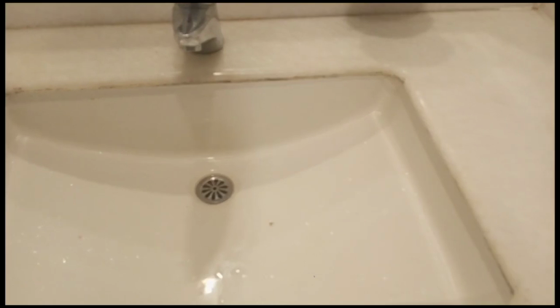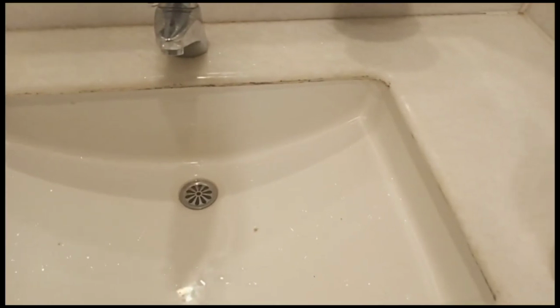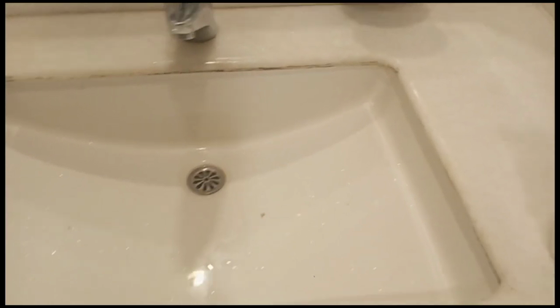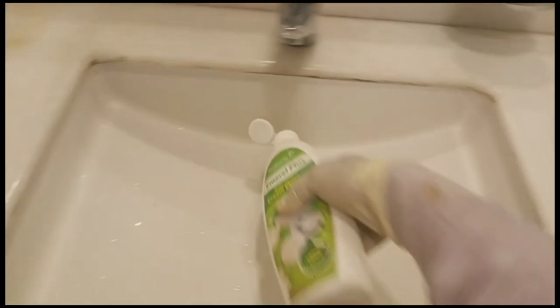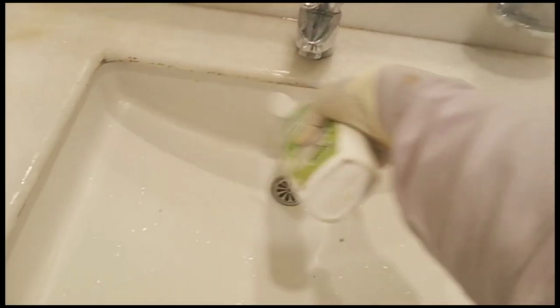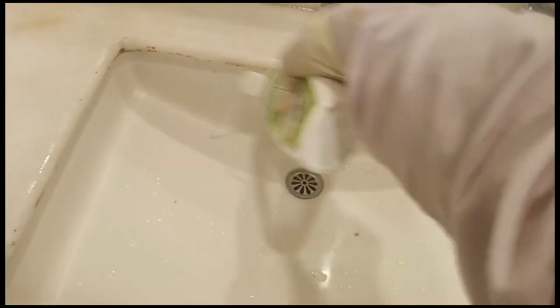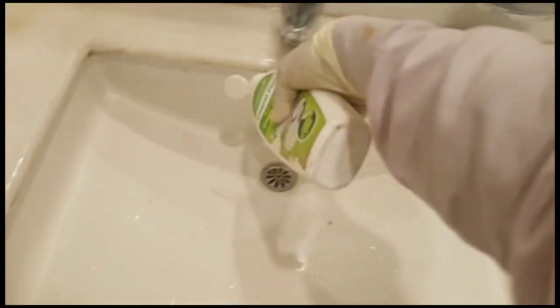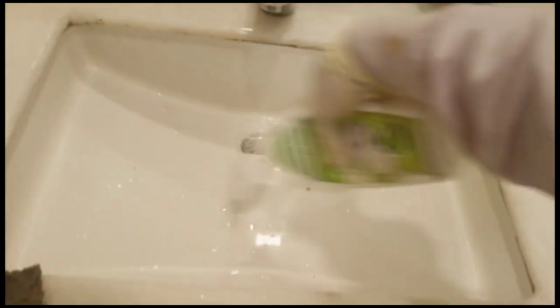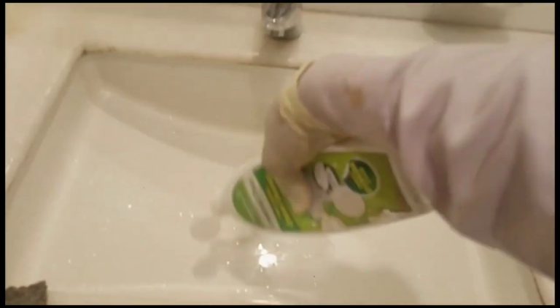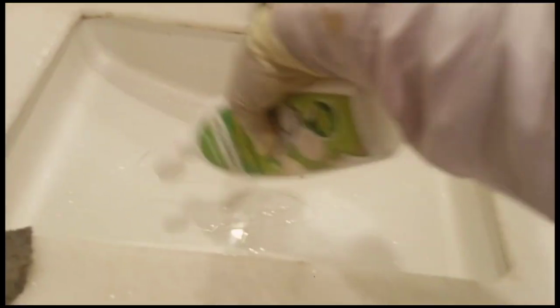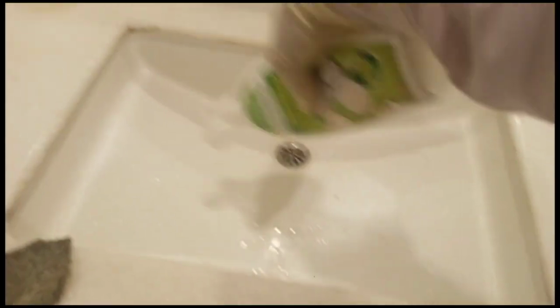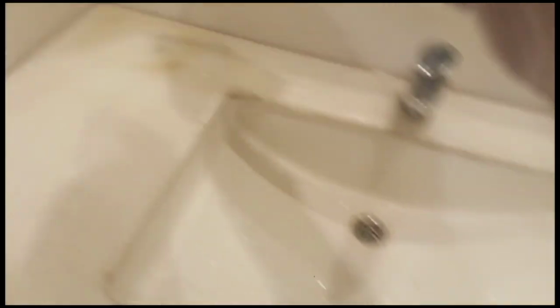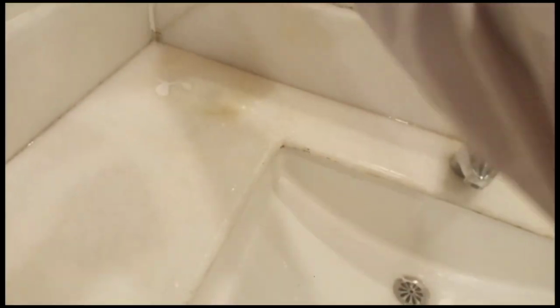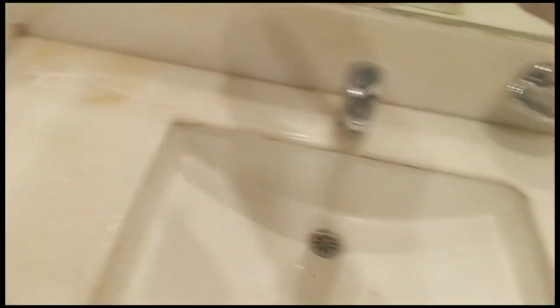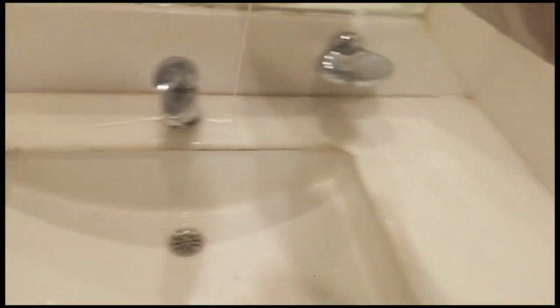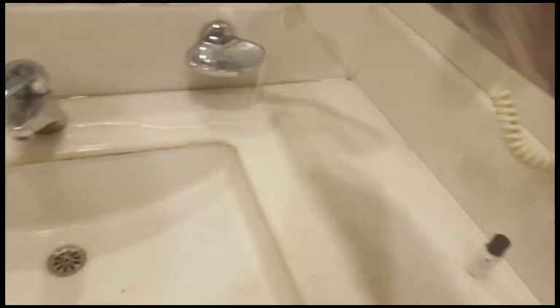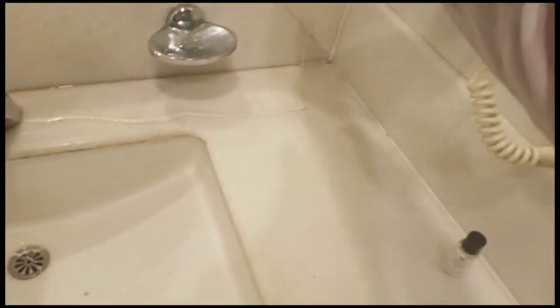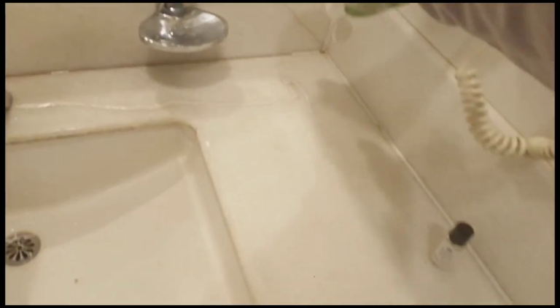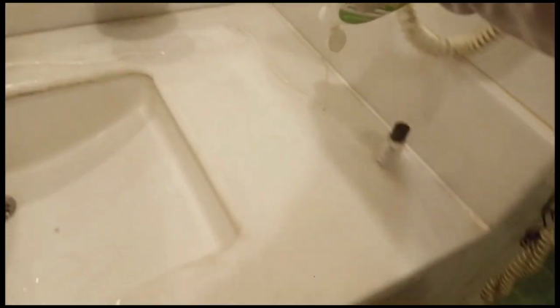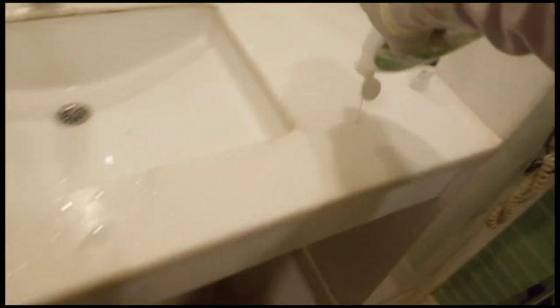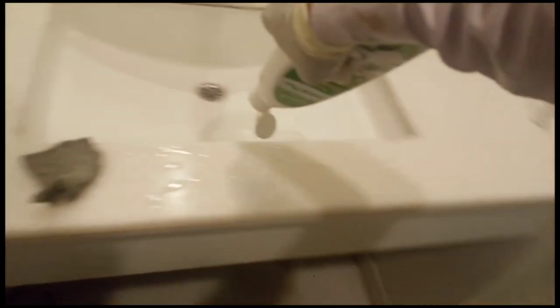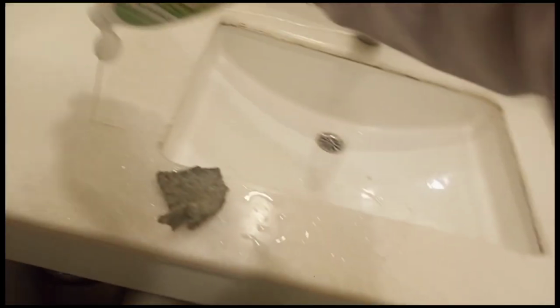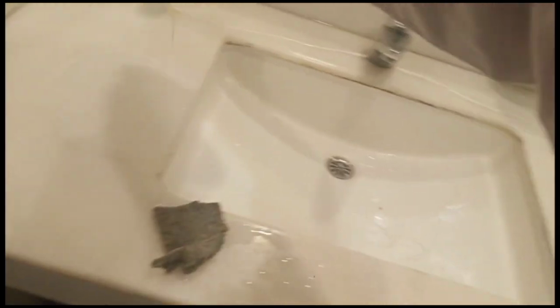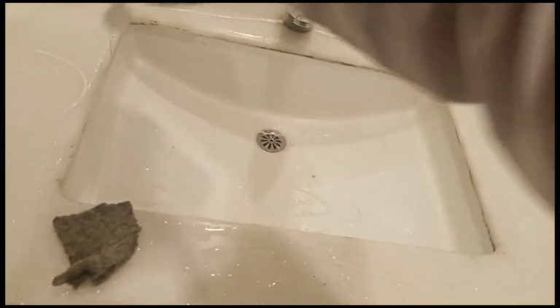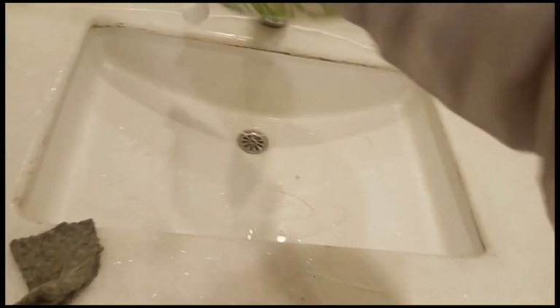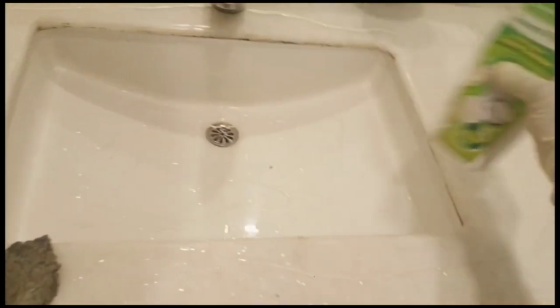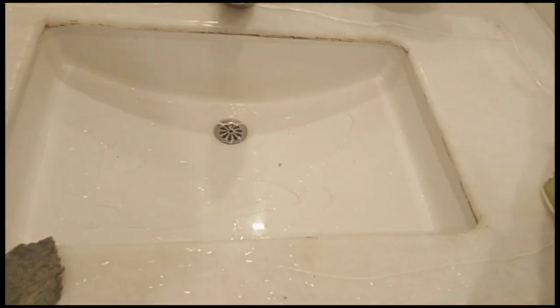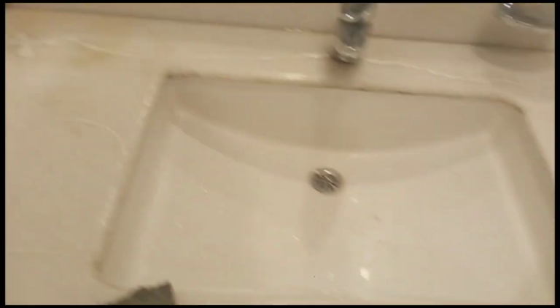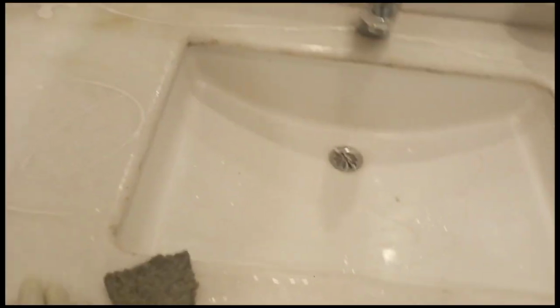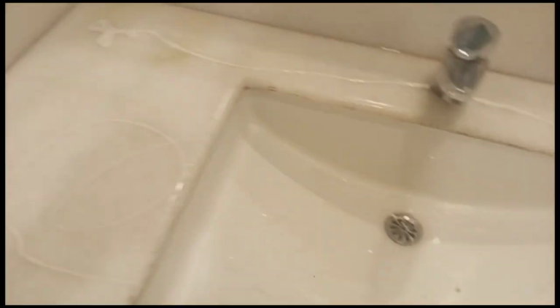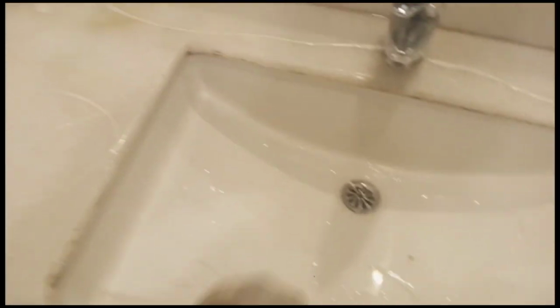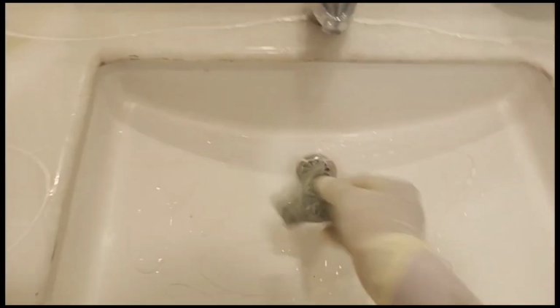Welcome guys to my channel. Today I will show you how to clean a basin. First I take an emerald chemical — it's a multi-surface cream — and I spray it in four ways in the basin, and gently I scrub it in.